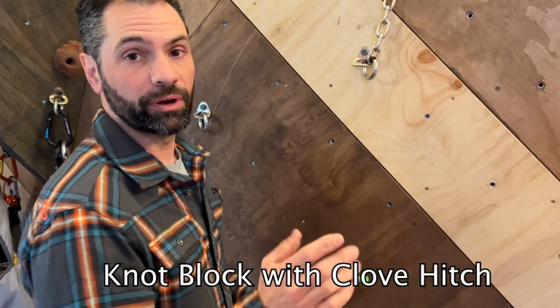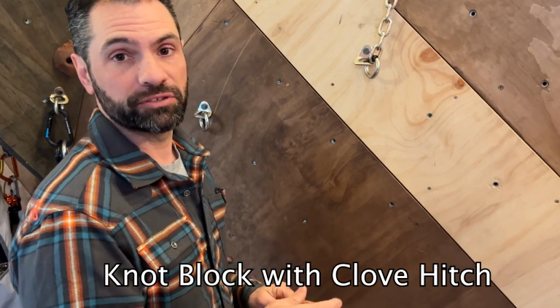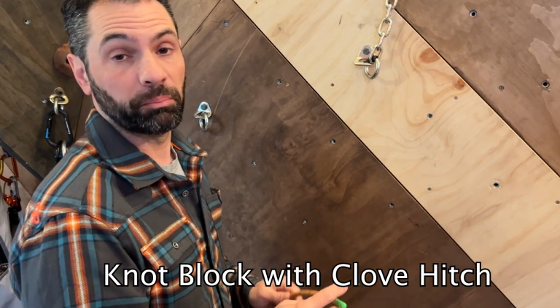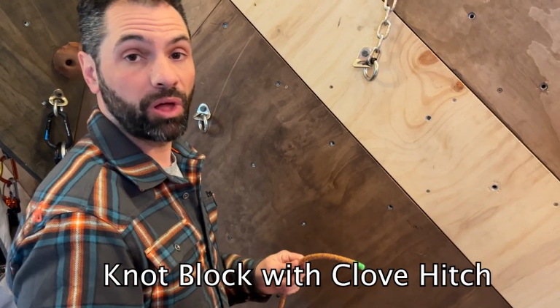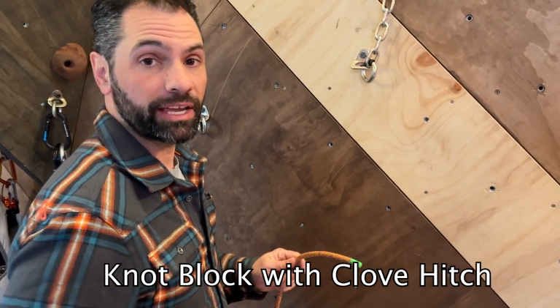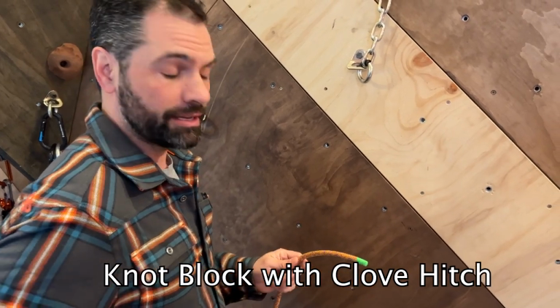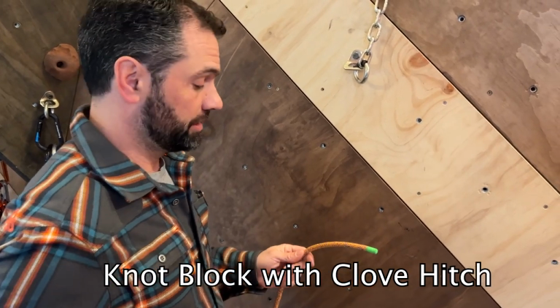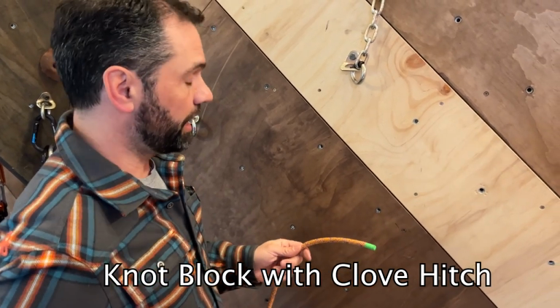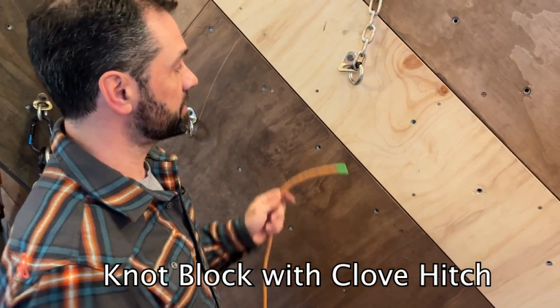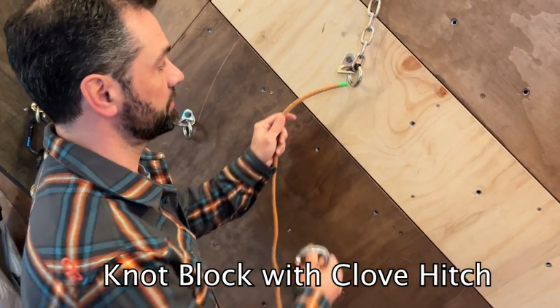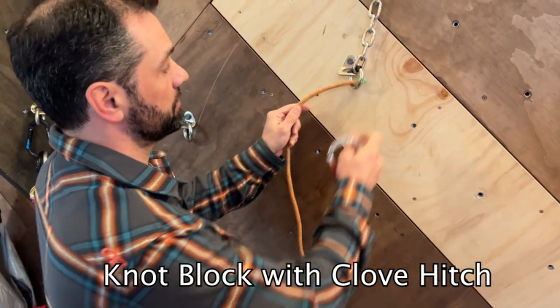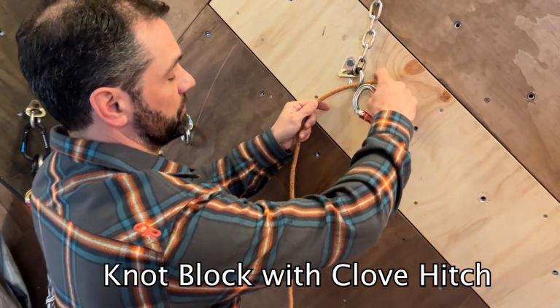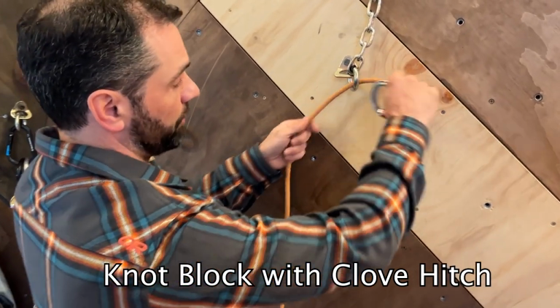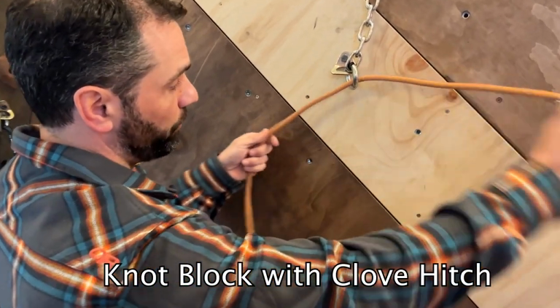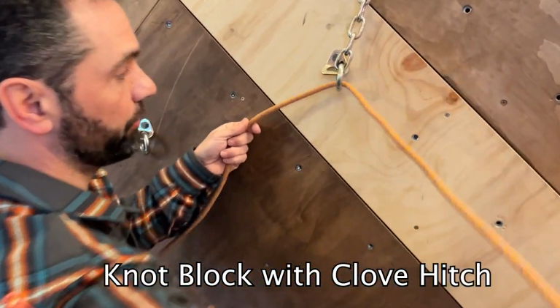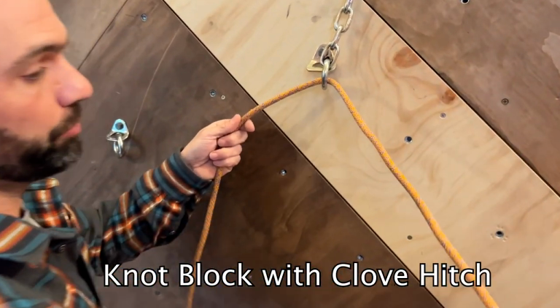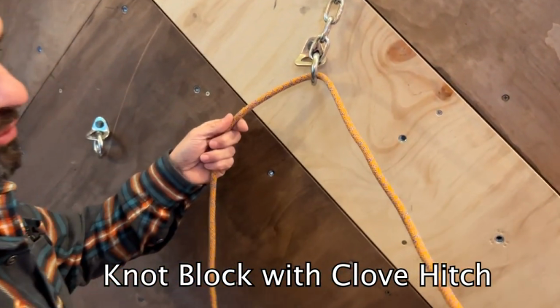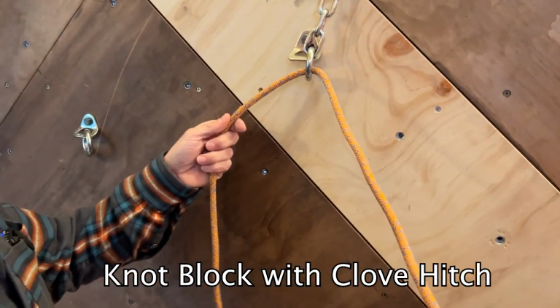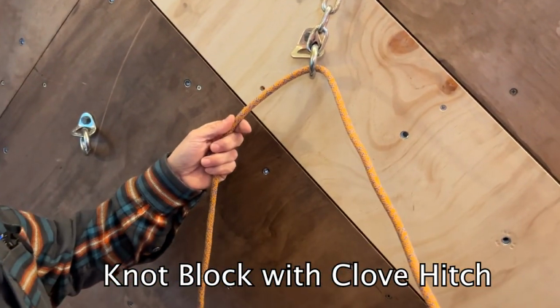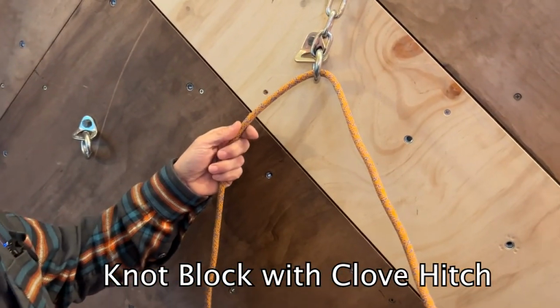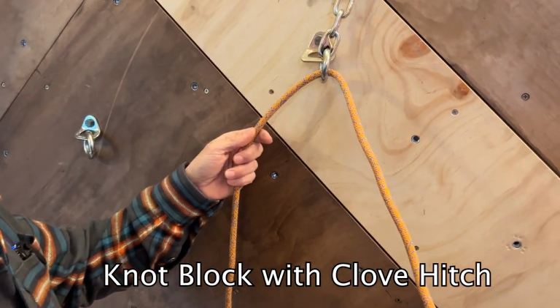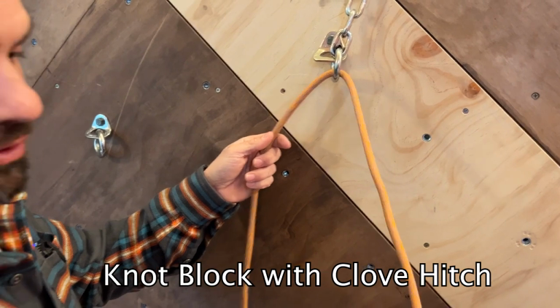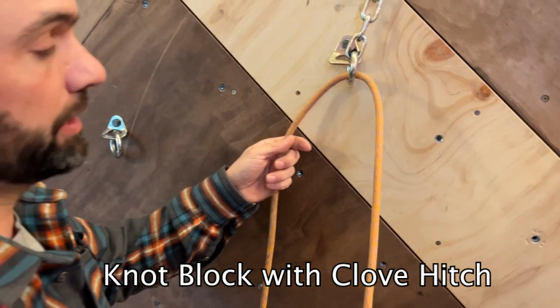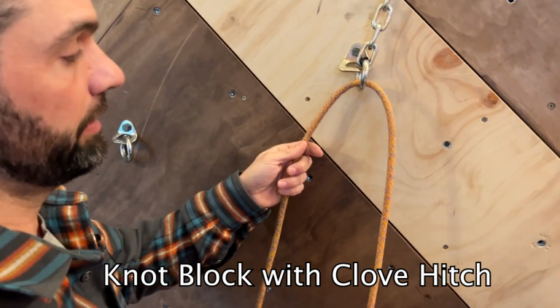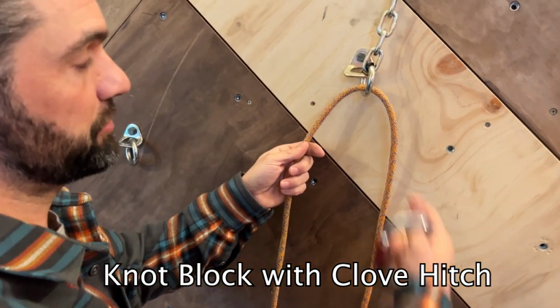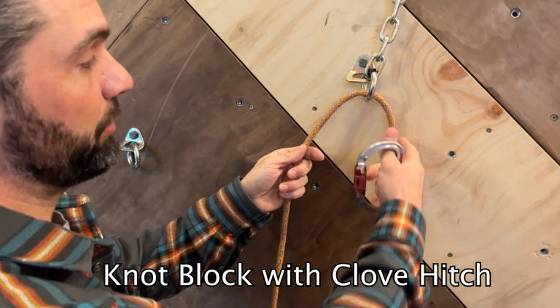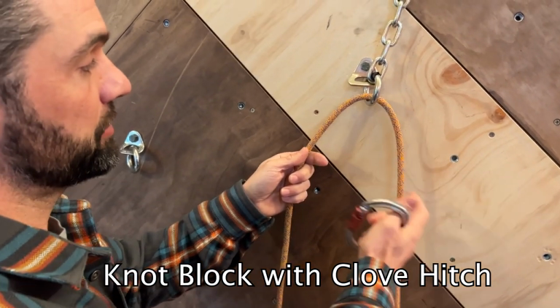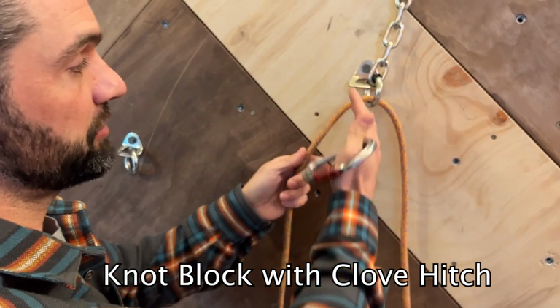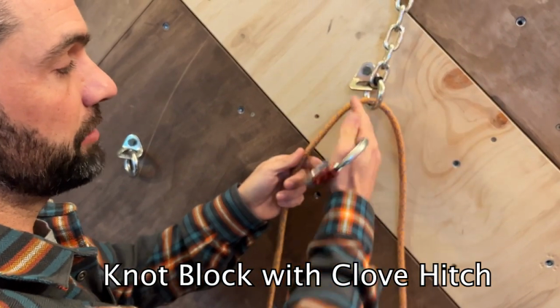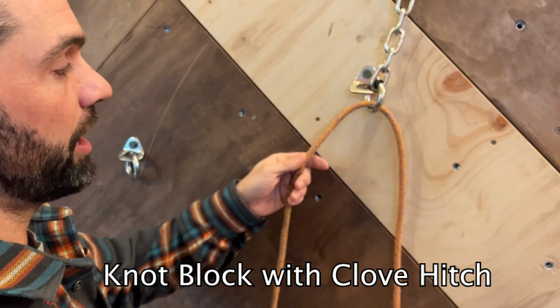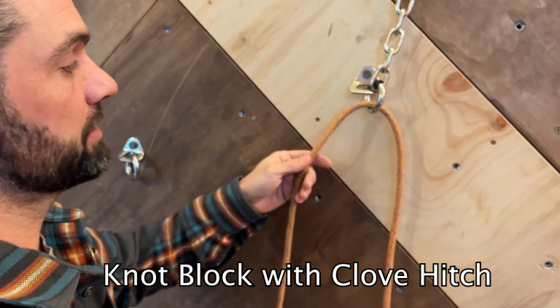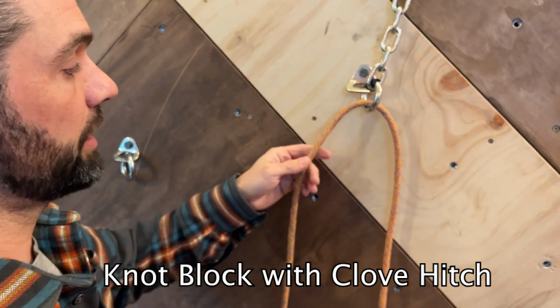Going into some blocking knots. I run the rope through my rappel ring first — that's my rappel strand — so I need to block this side.